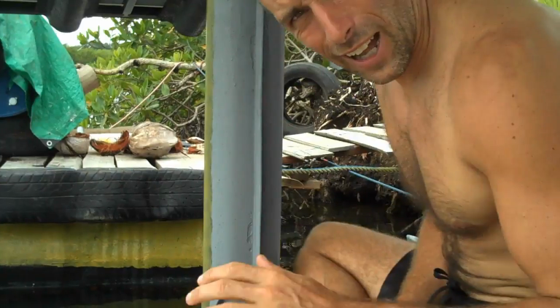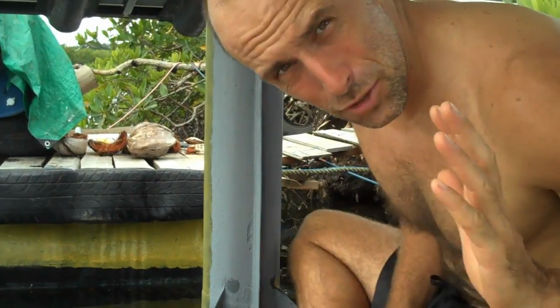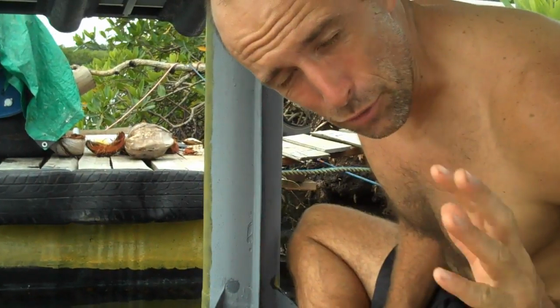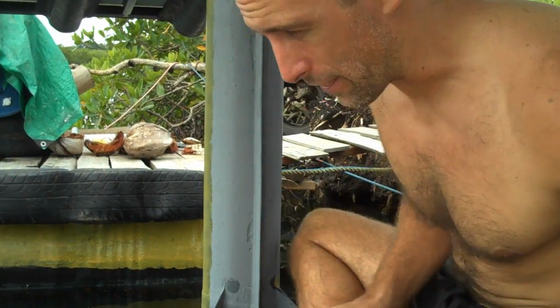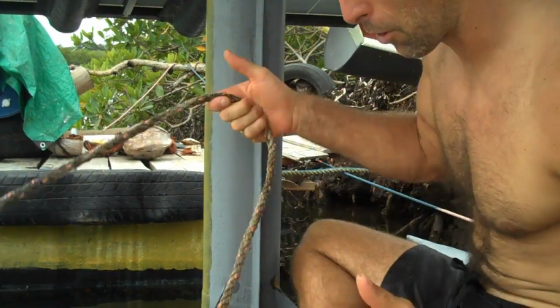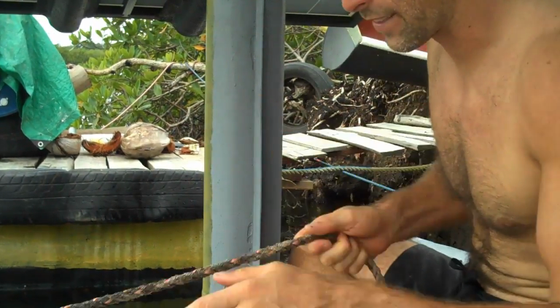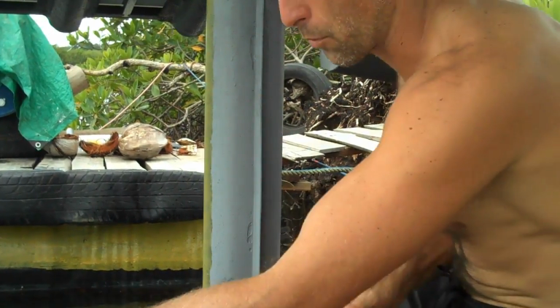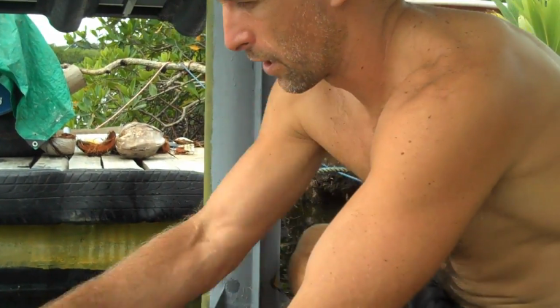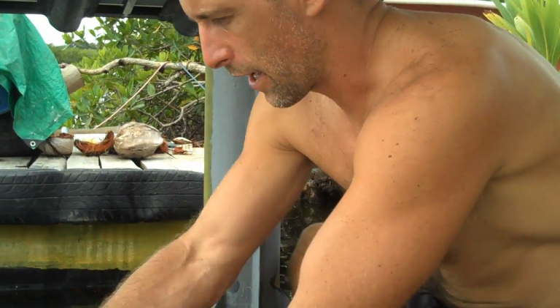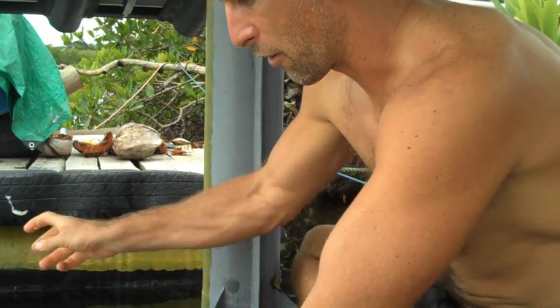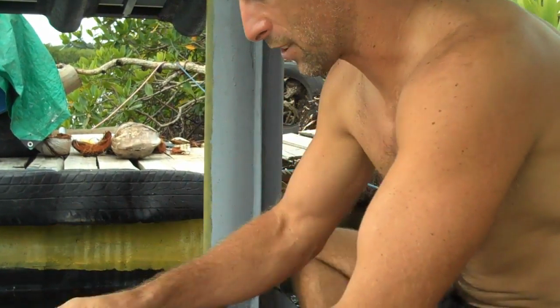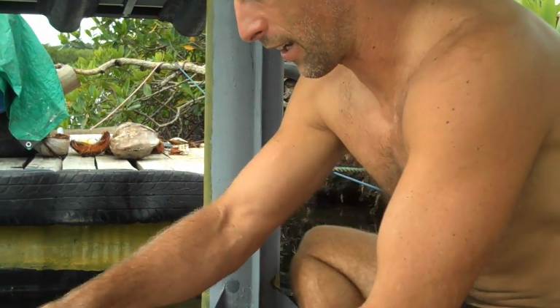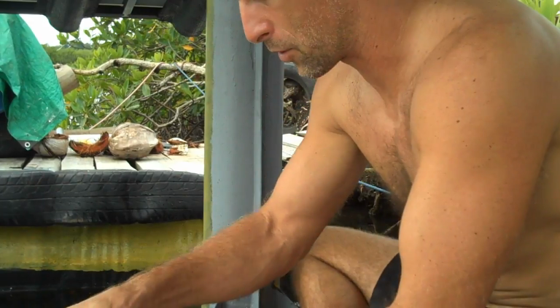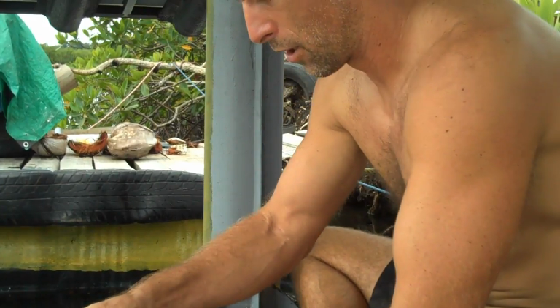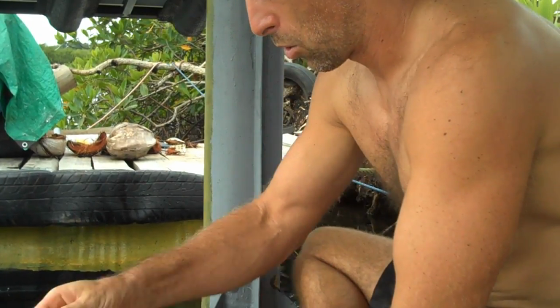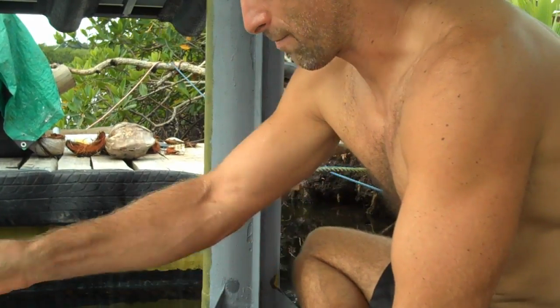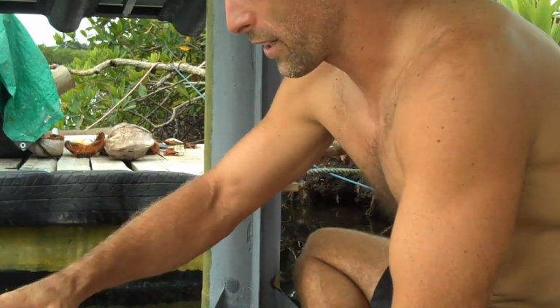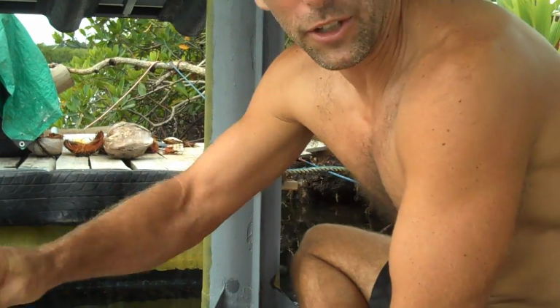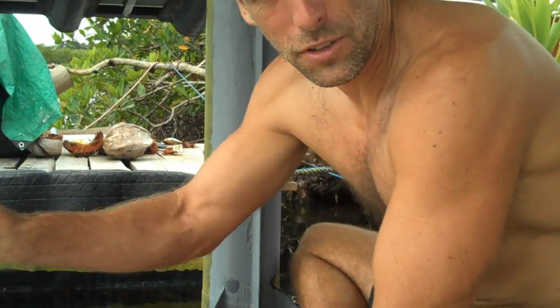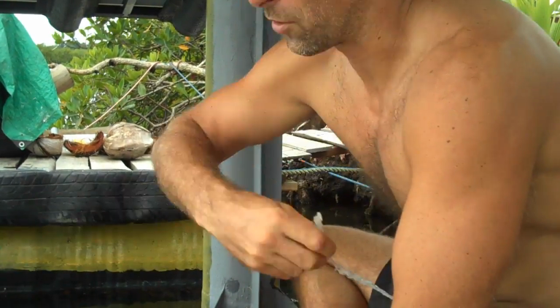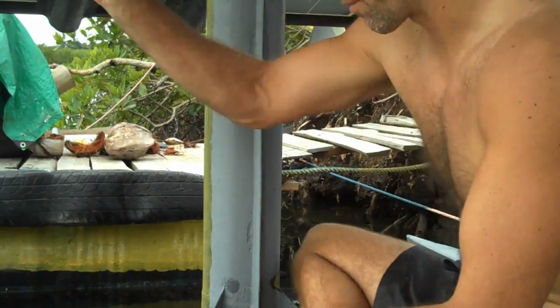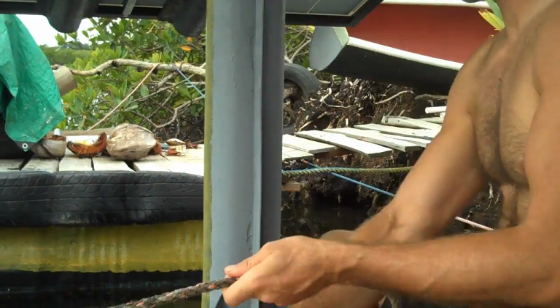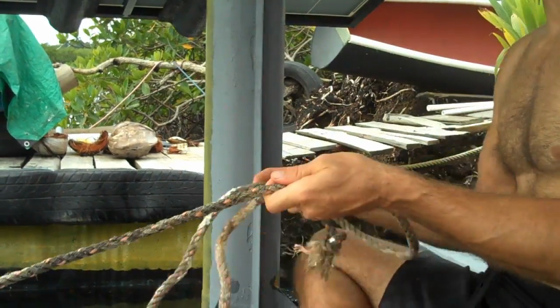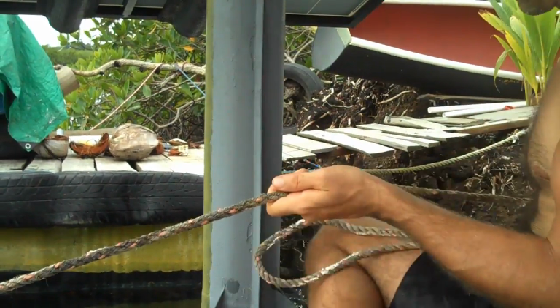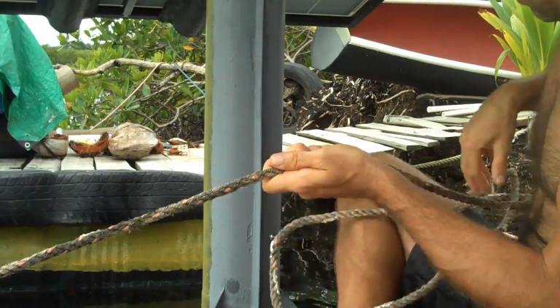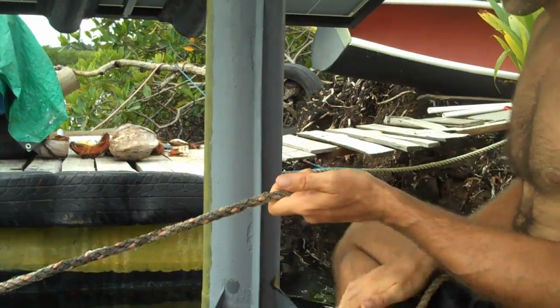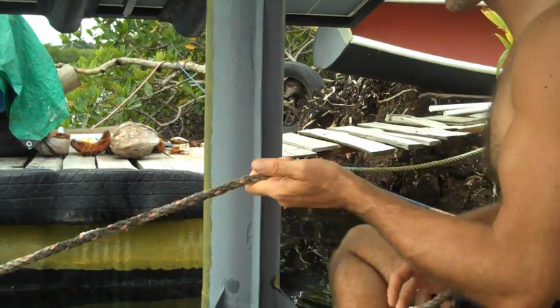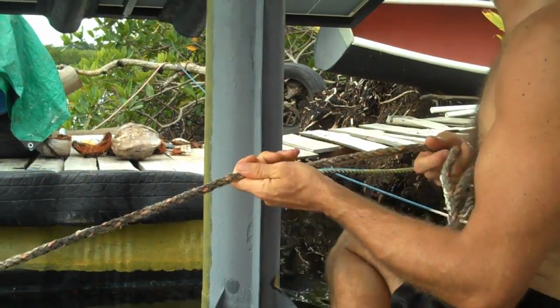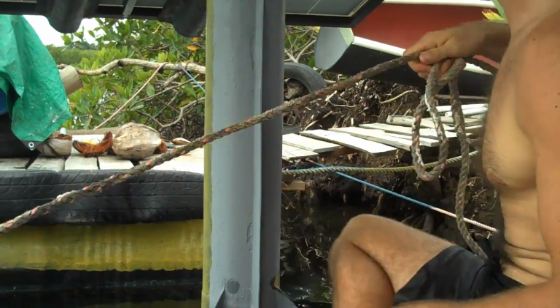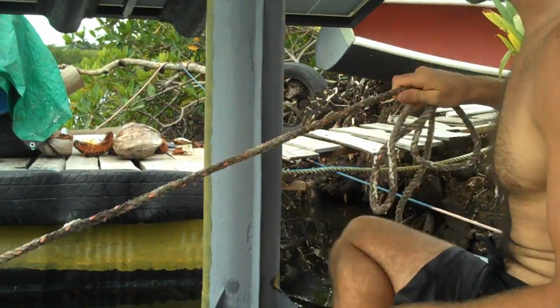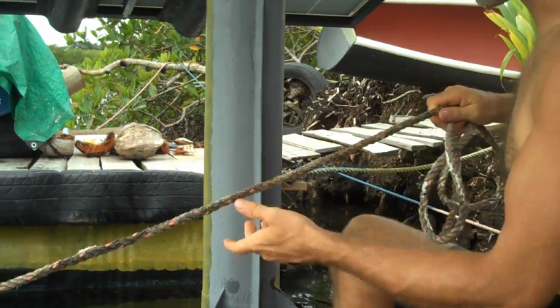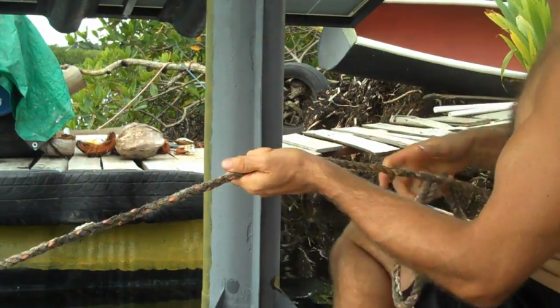I use knots for a lot of things. I'm always tying things up with ropes and I've been asked many times what knot I use the most. What's my most common knot? So here it is — my most common knot that I've used in the most situations.